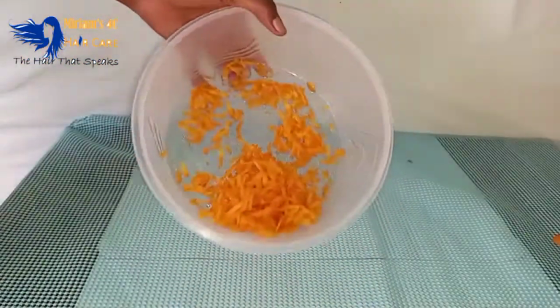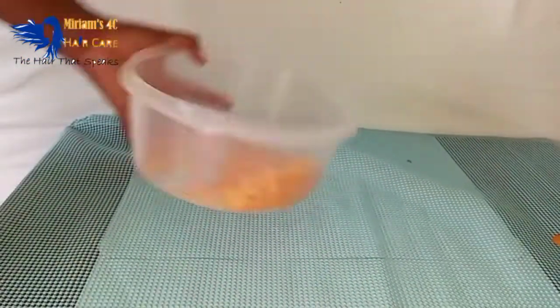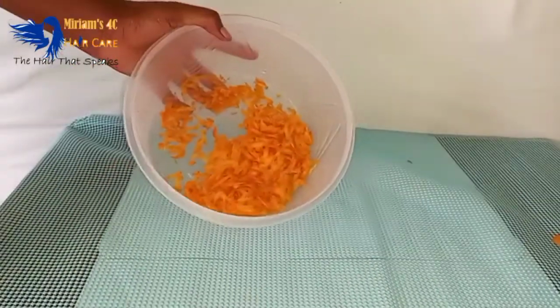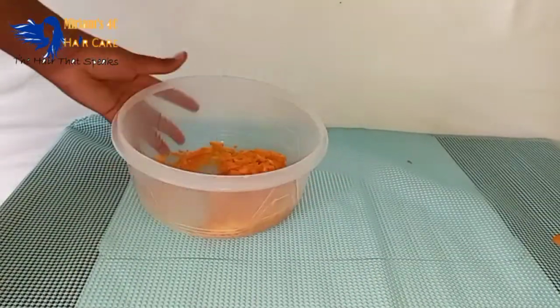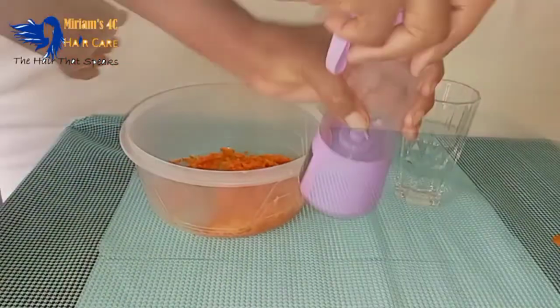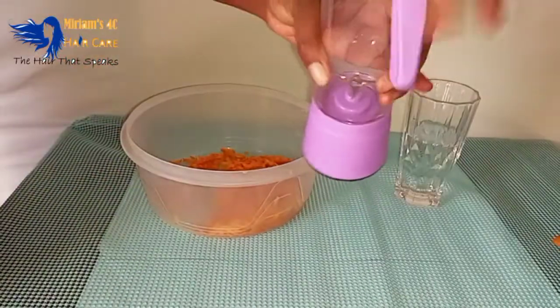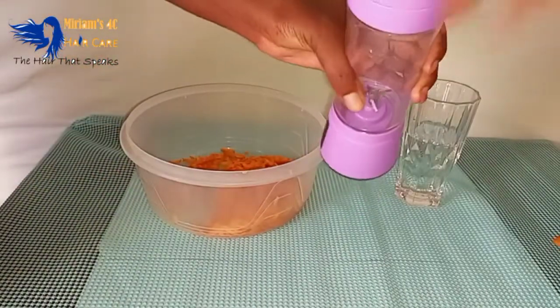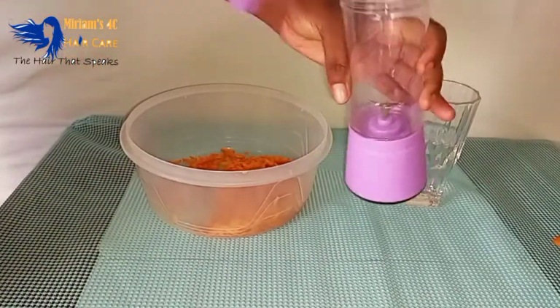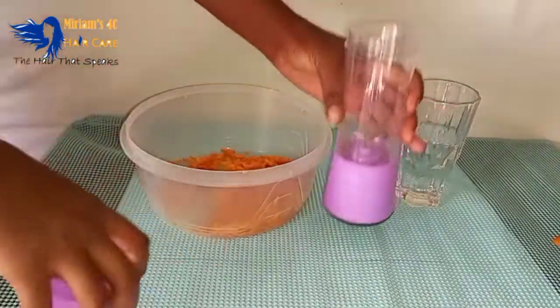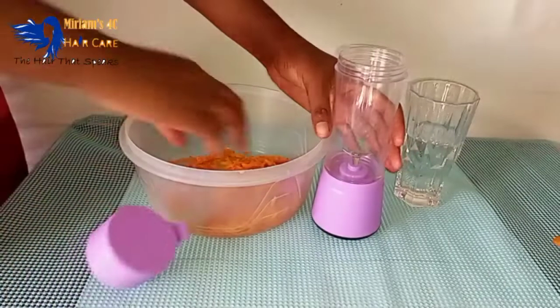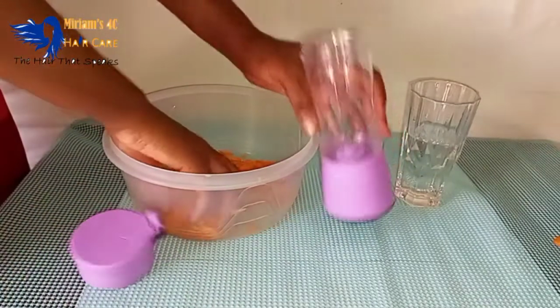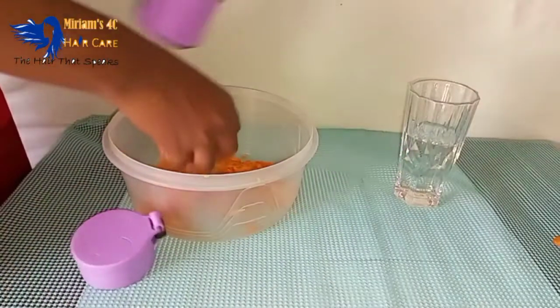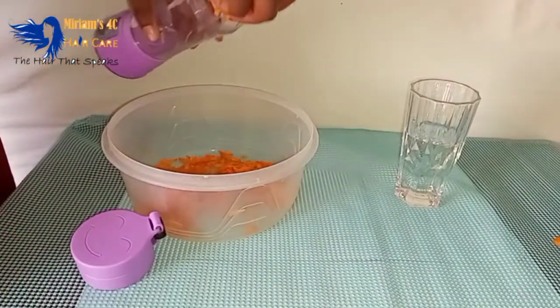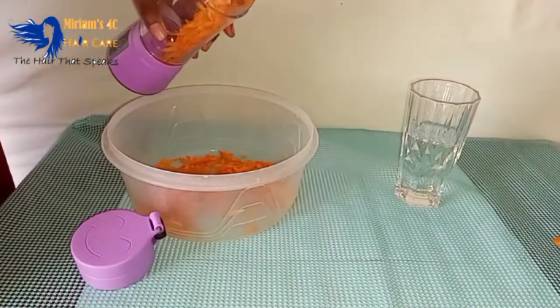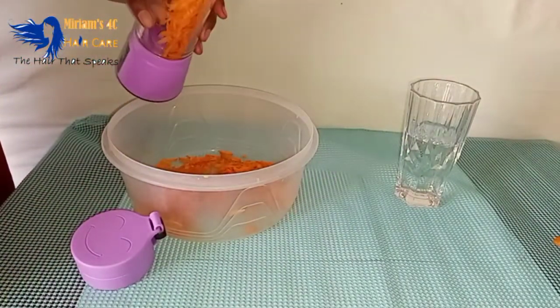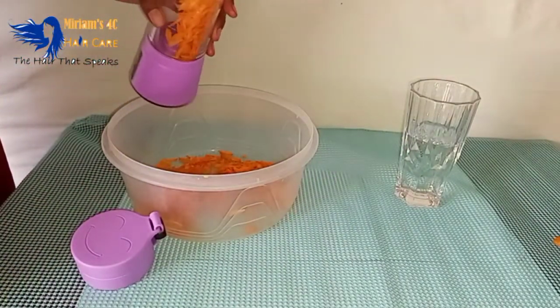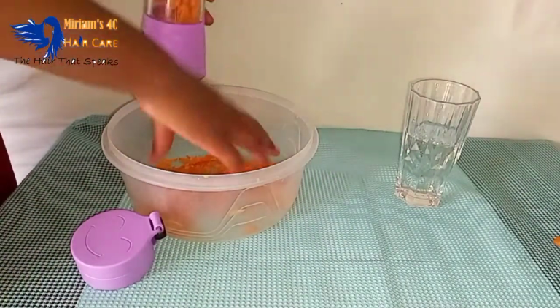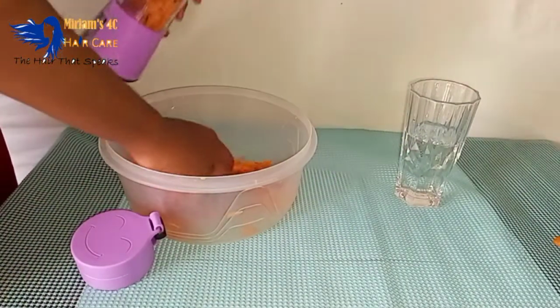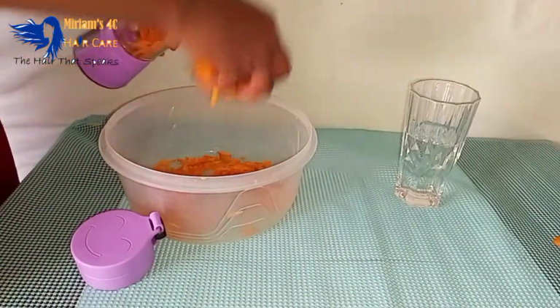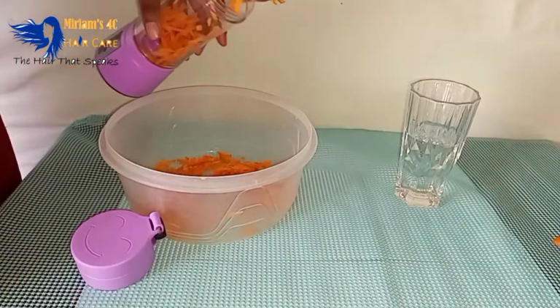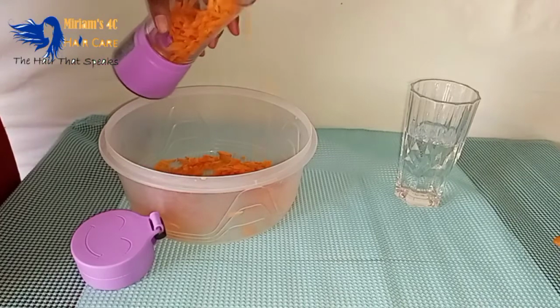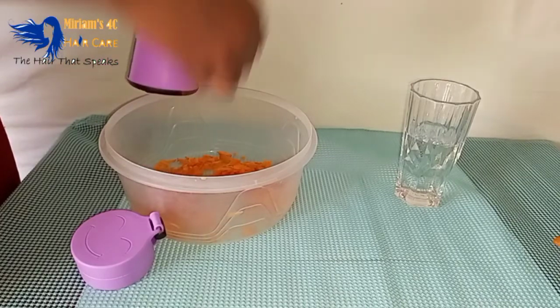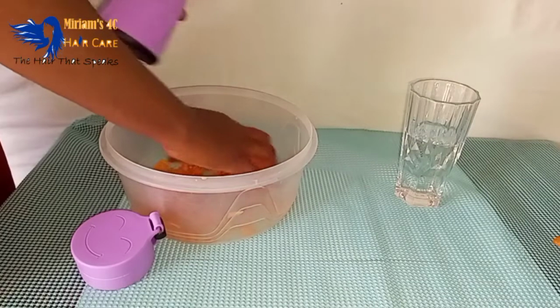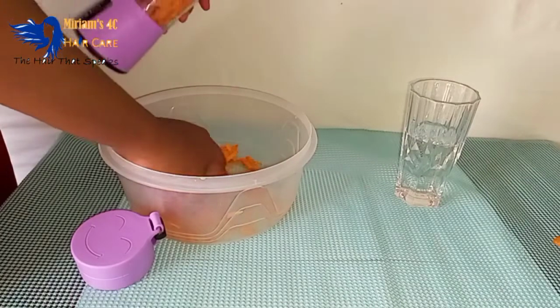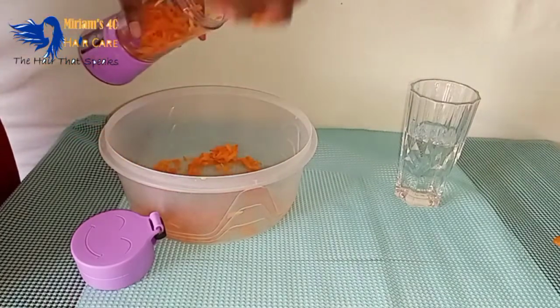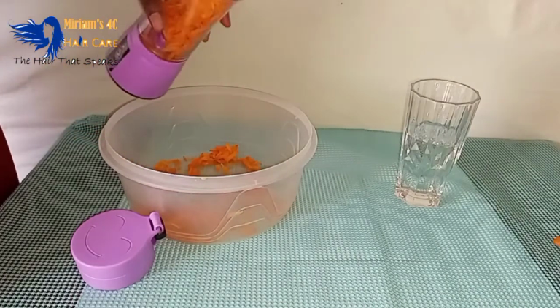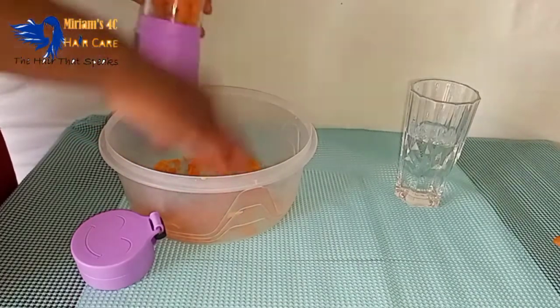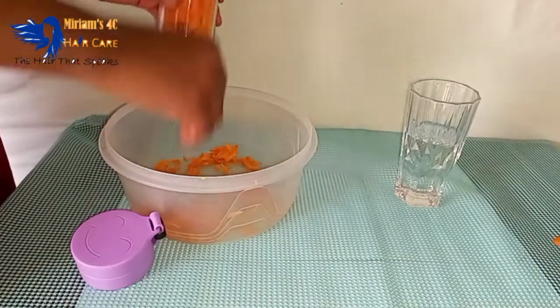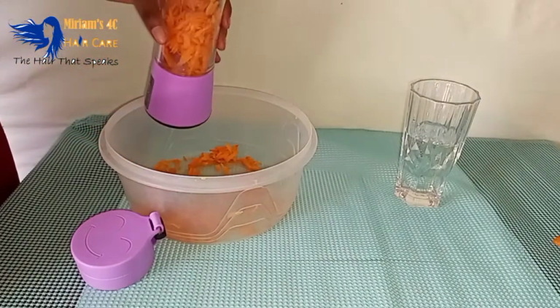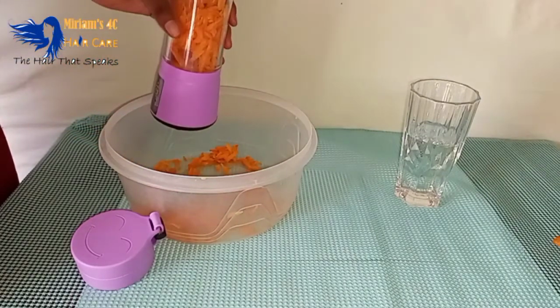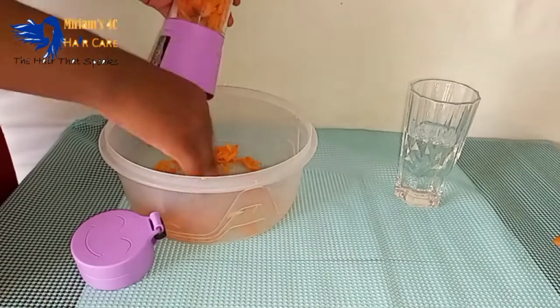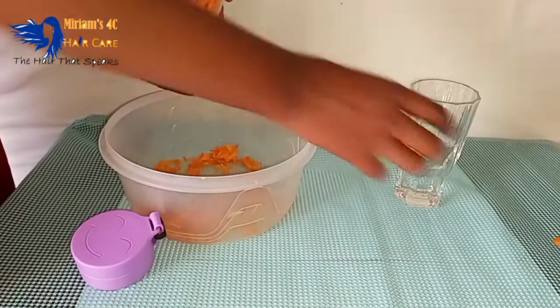That's how my carrots were looking after grating them. Next I just put them in my juicing cup — I did not have a bigger blender, so I used my juicing cup to make sure they were blended and ready for use.